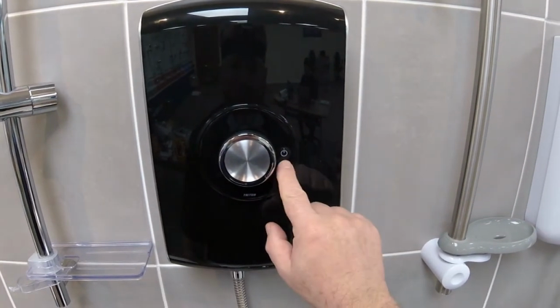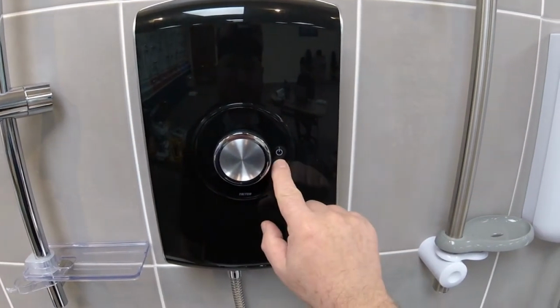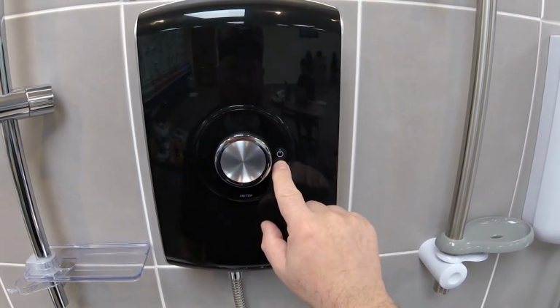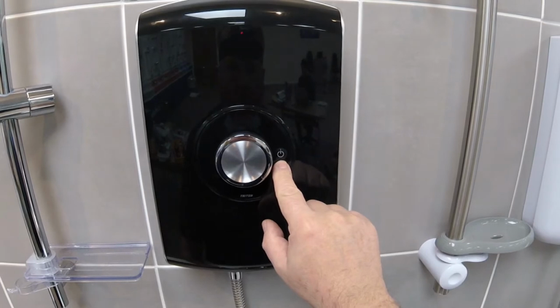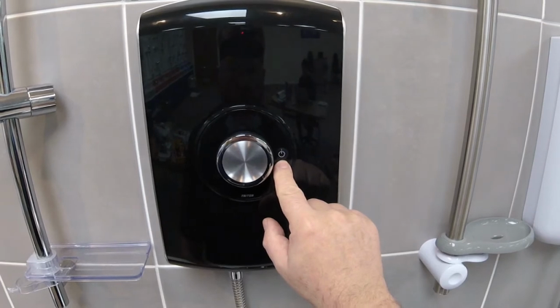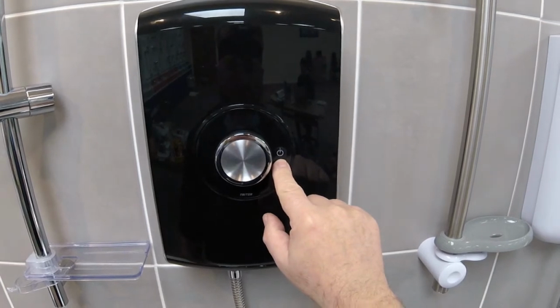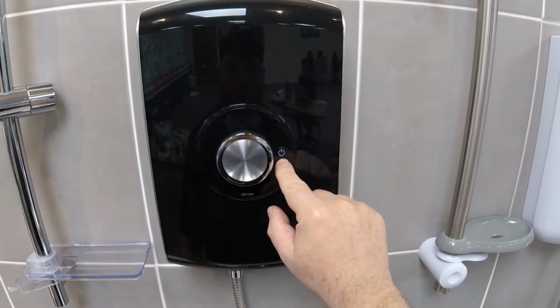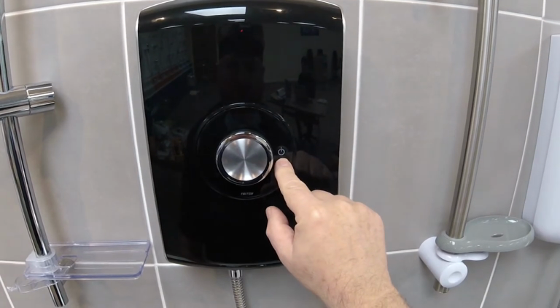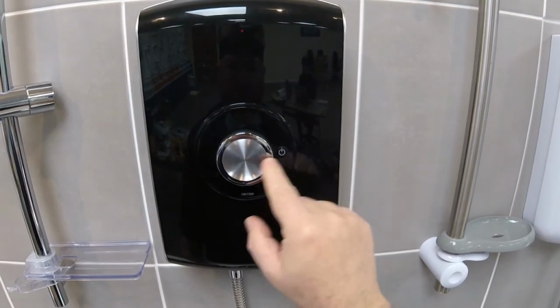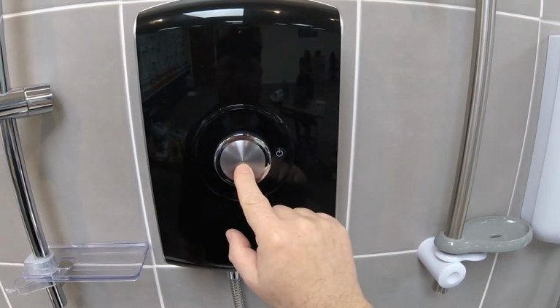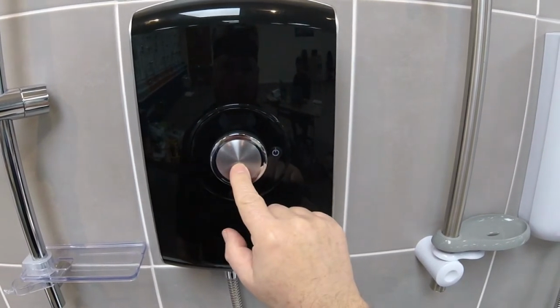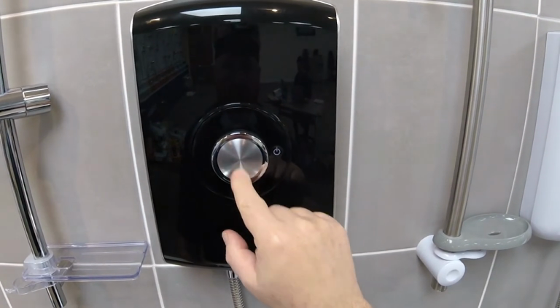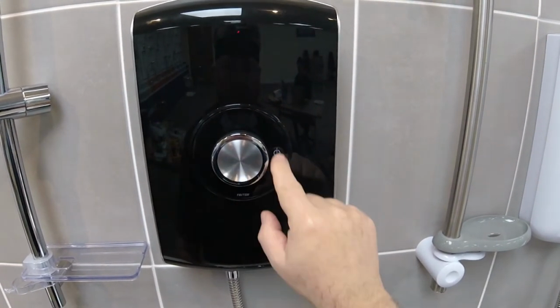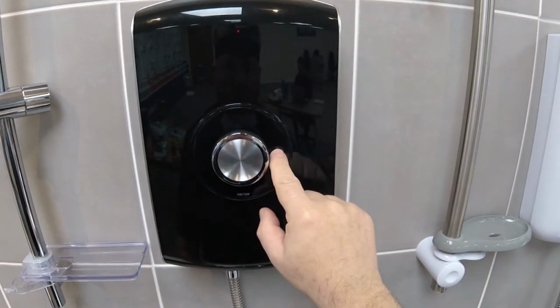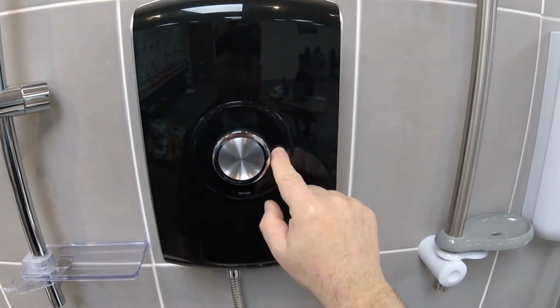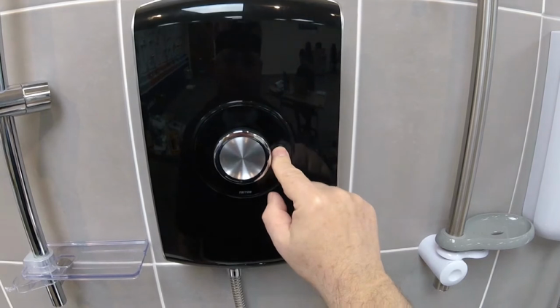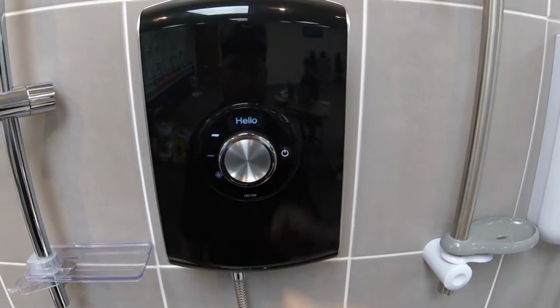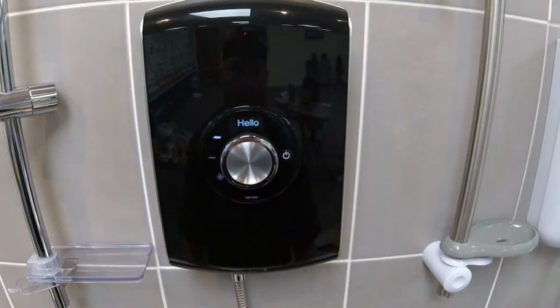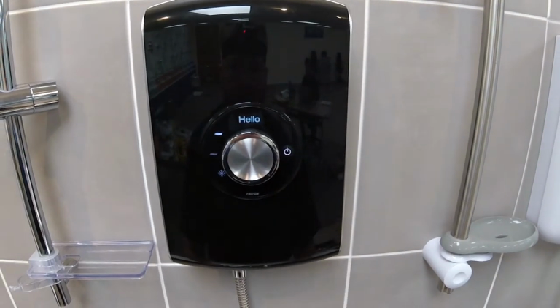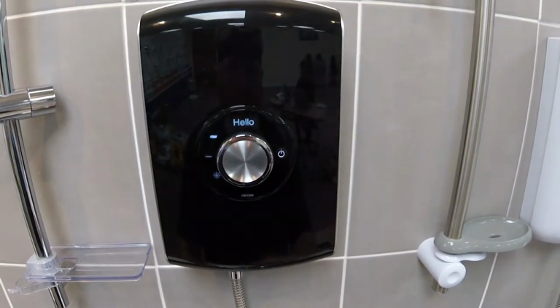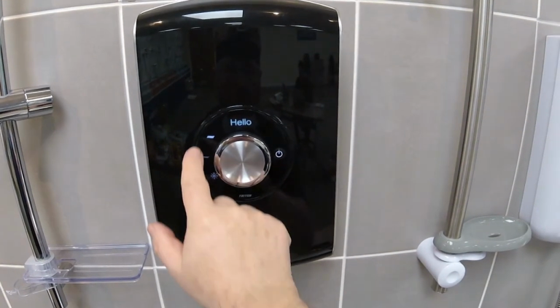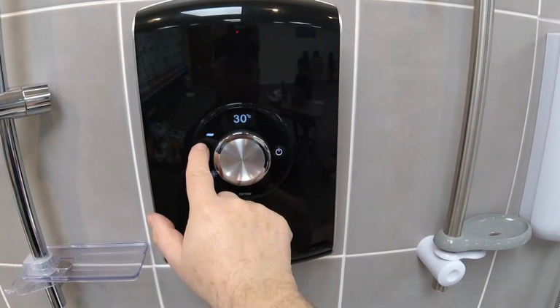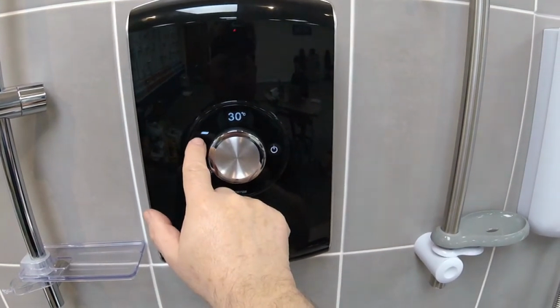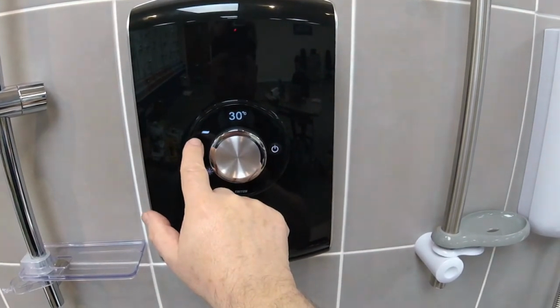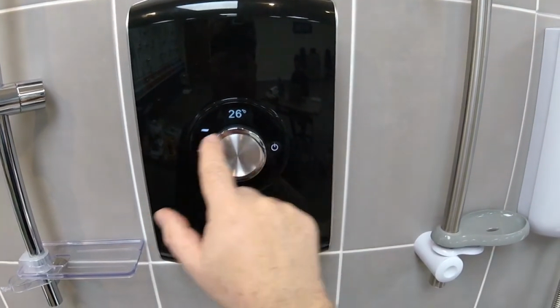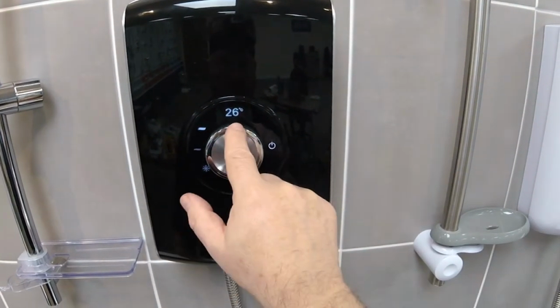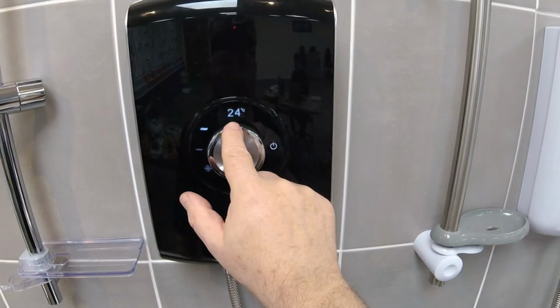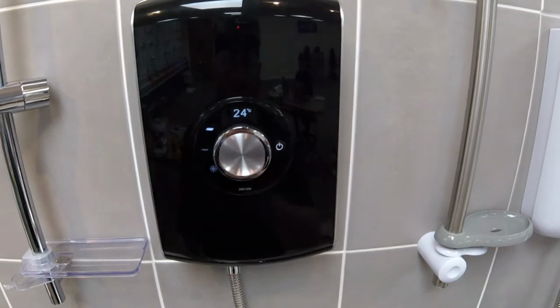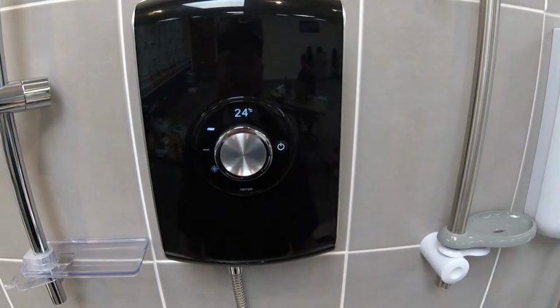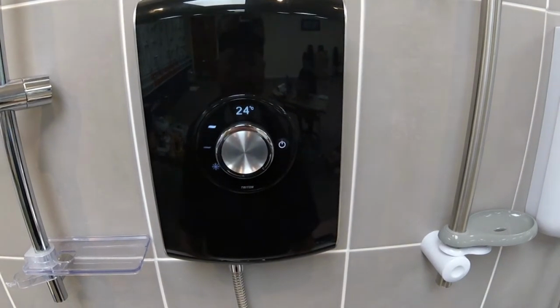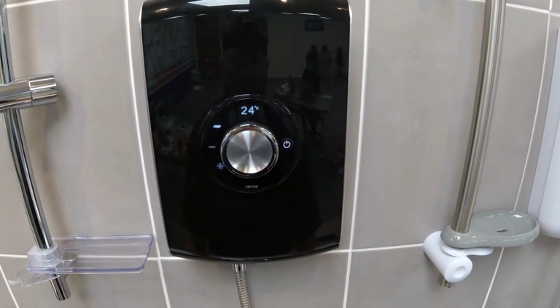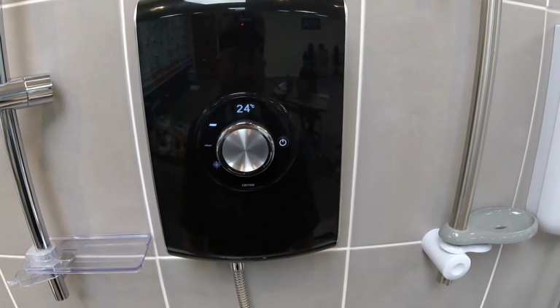The stop/start button on this shower is located on the right hand side of the temperature control knob. Once pressed, the shower comes on to the full power setting and a temperature readout appears just above the temperature dial.